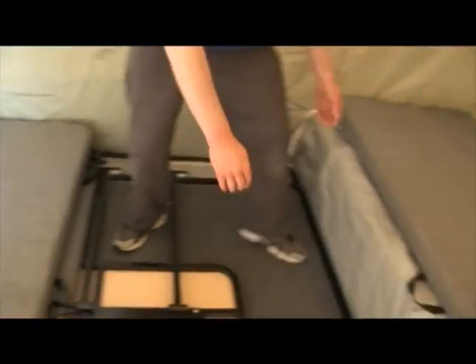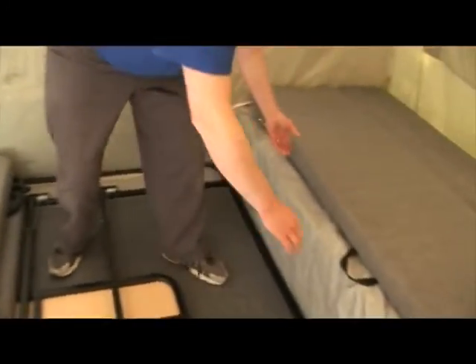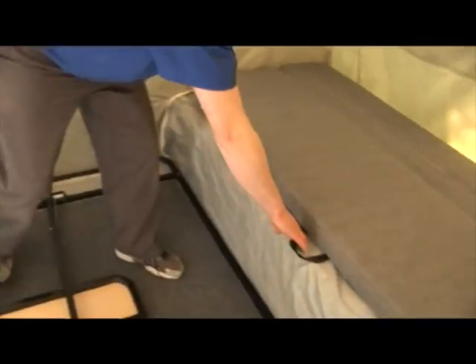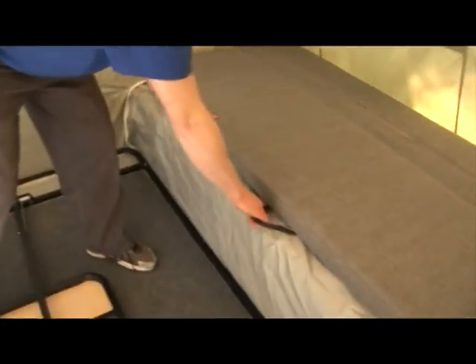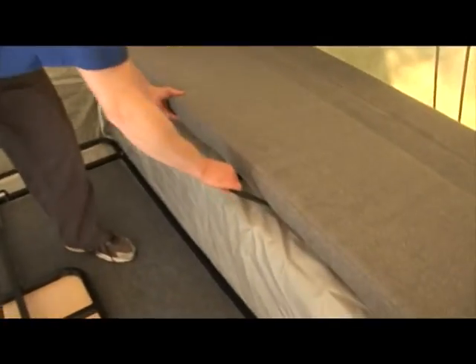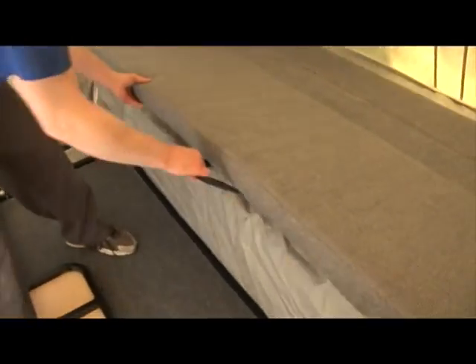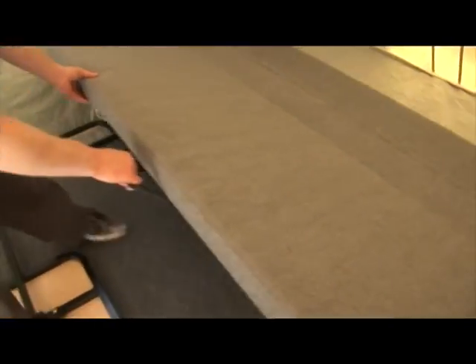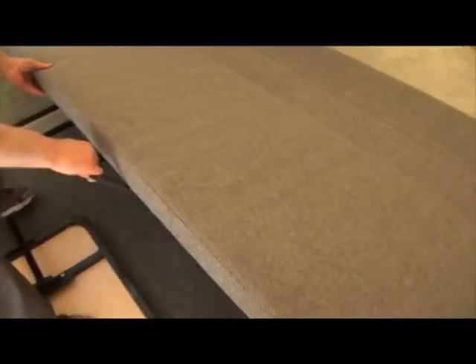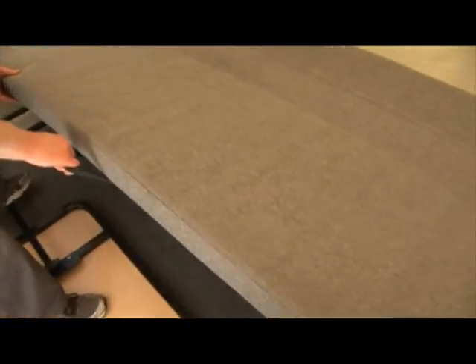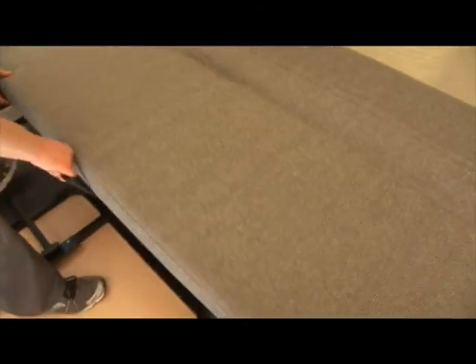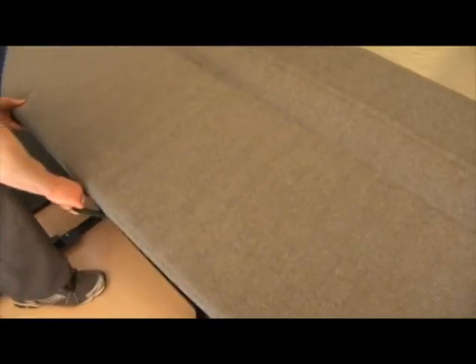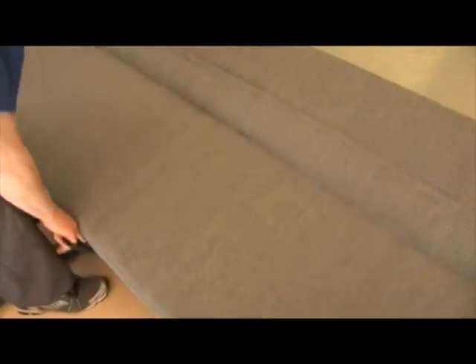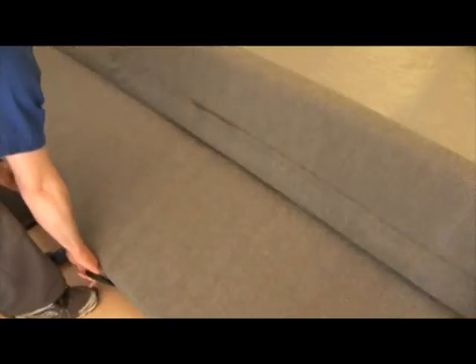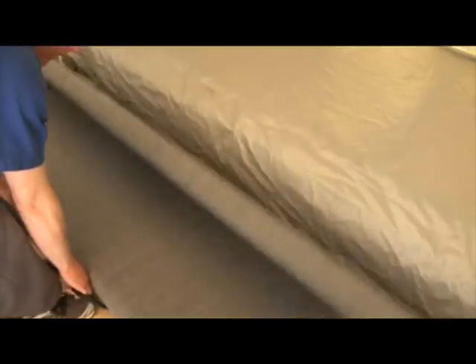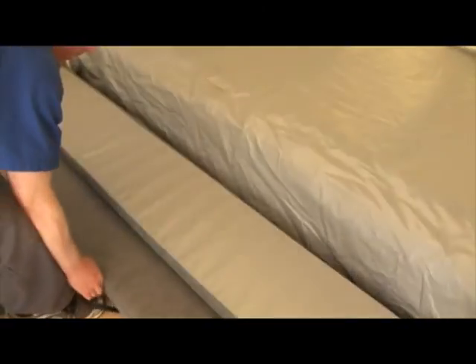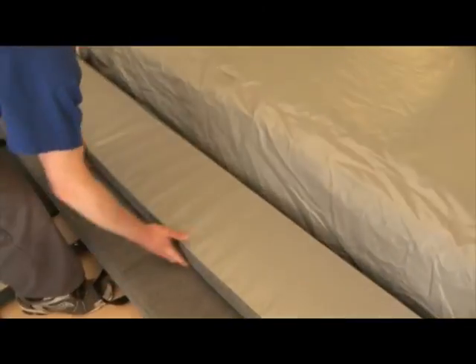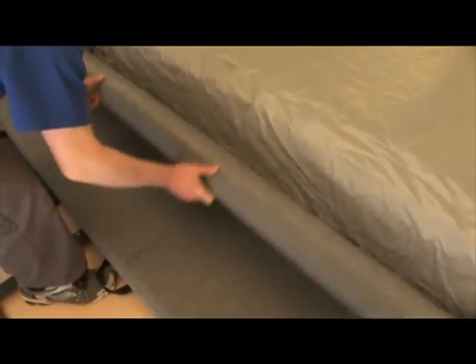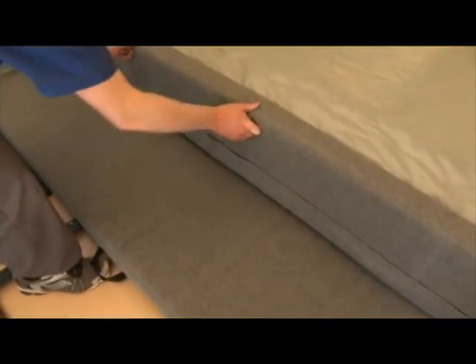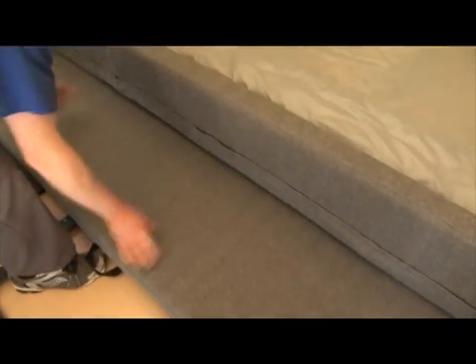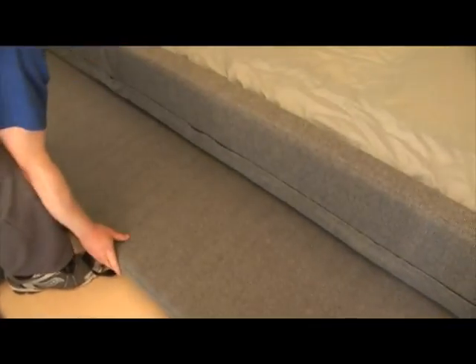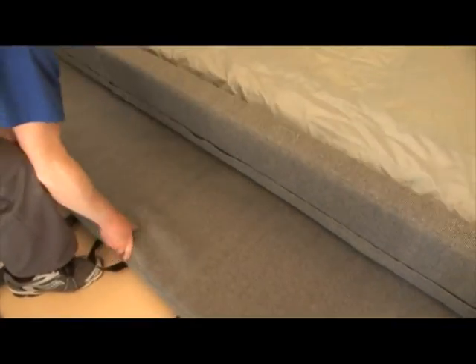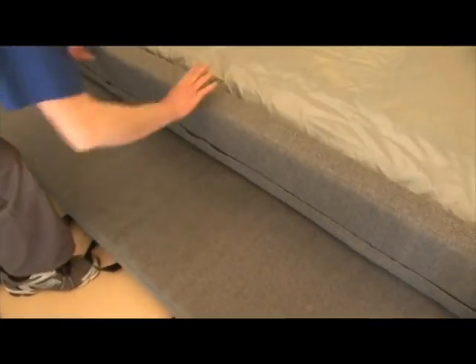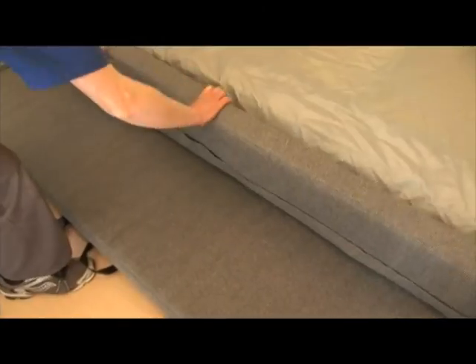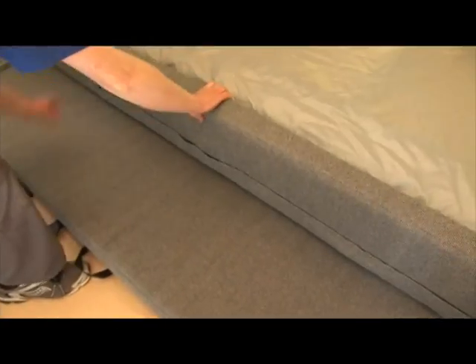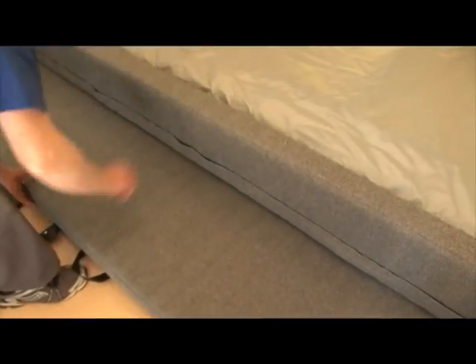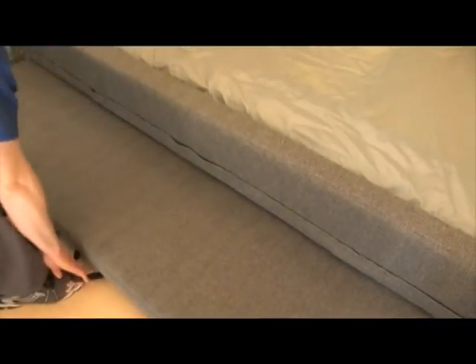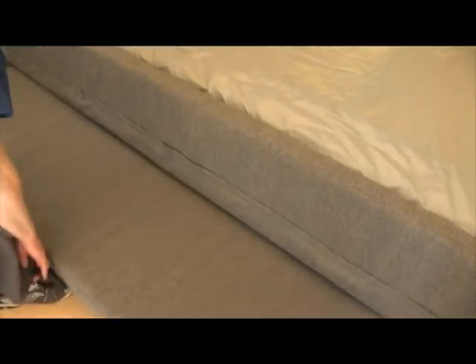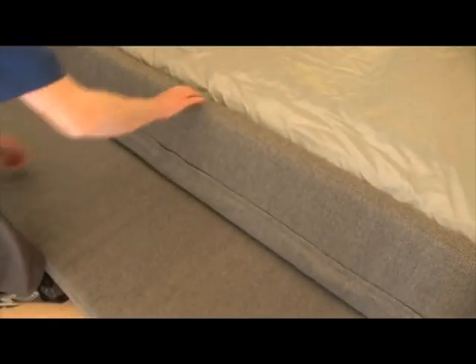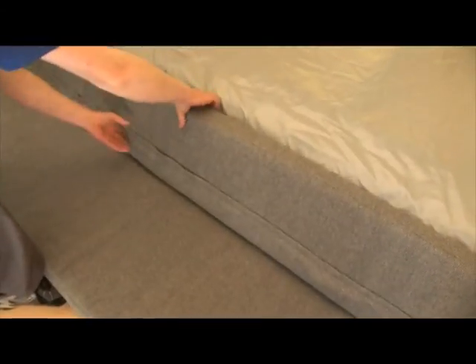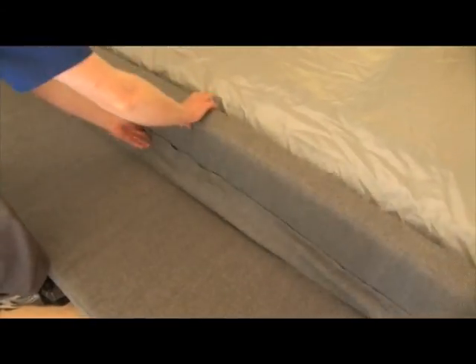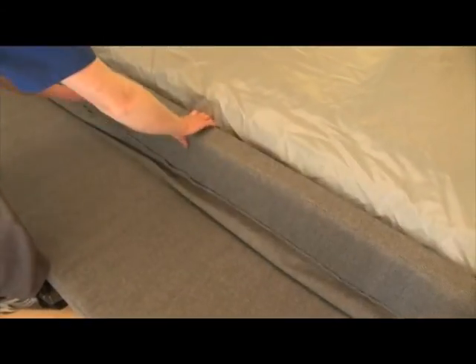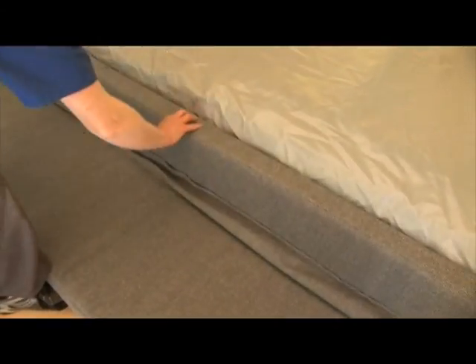Then, remove the bed cushions on the other side and place them in the same way. If additional half bed extensions are purchased, they can be placed on the larger cushions.